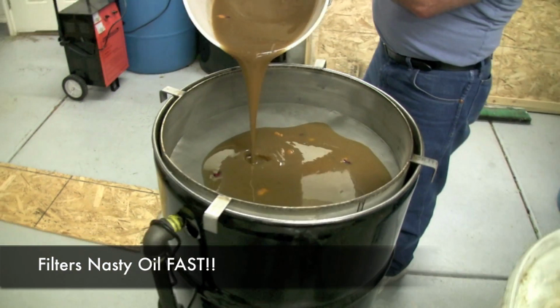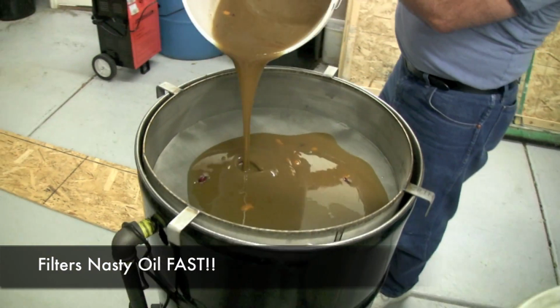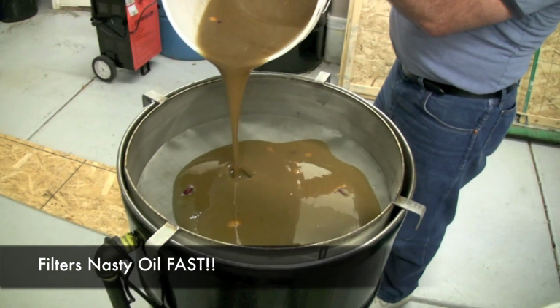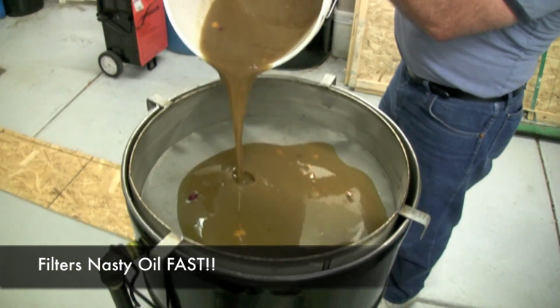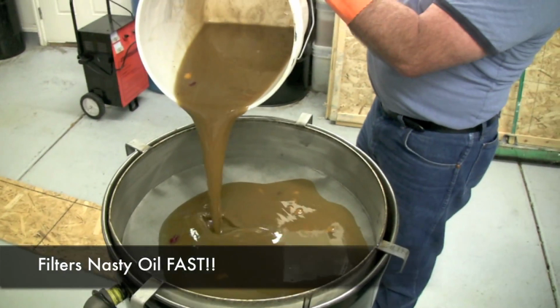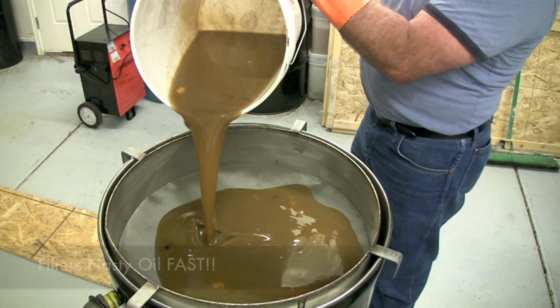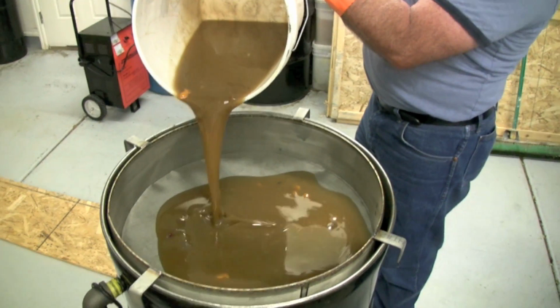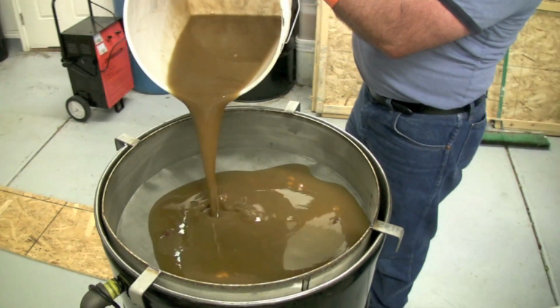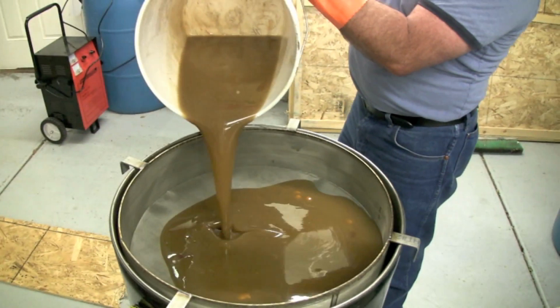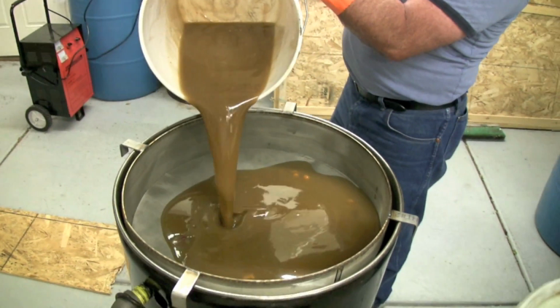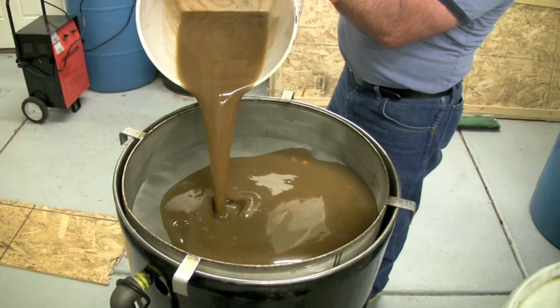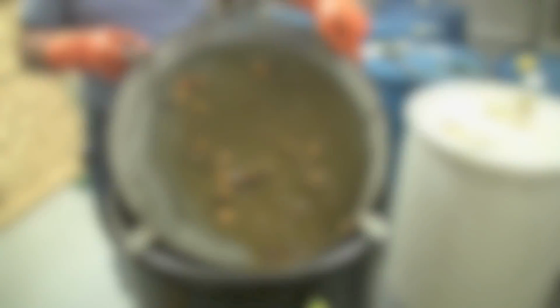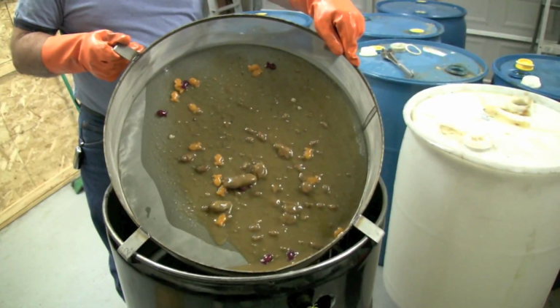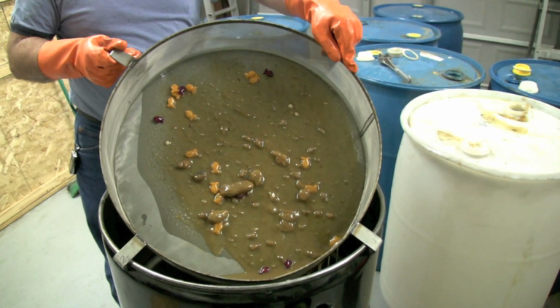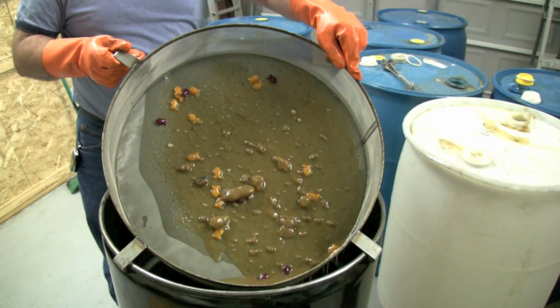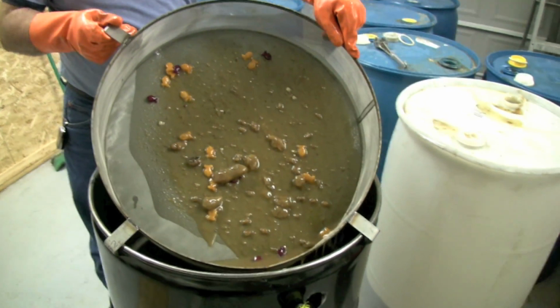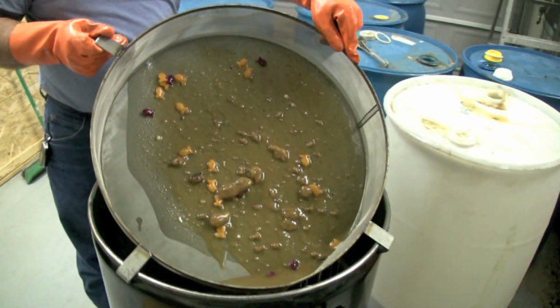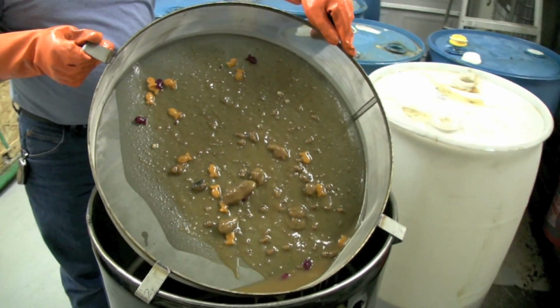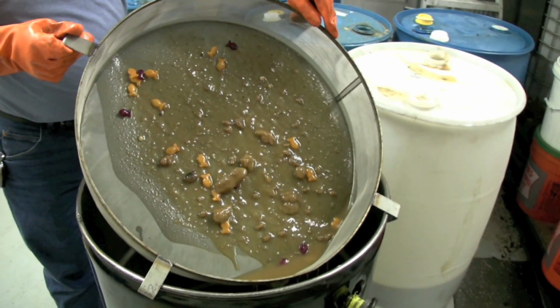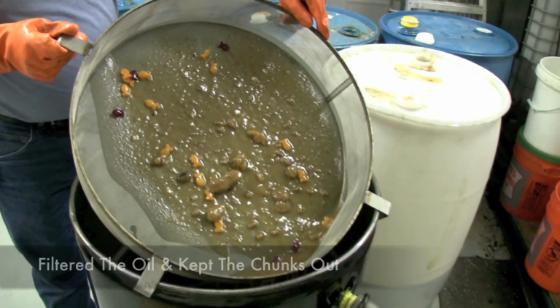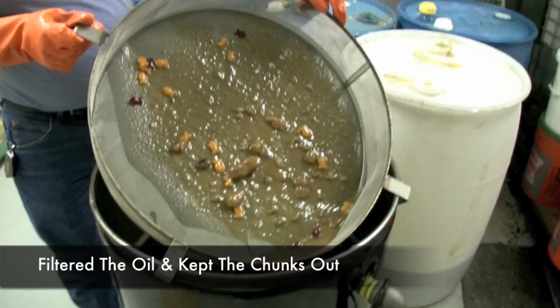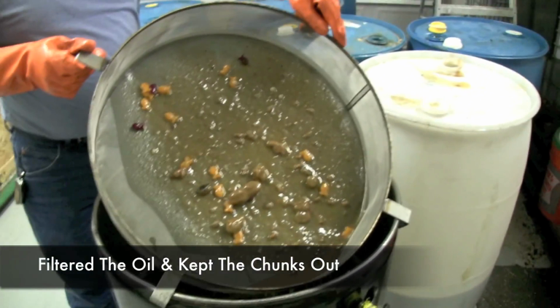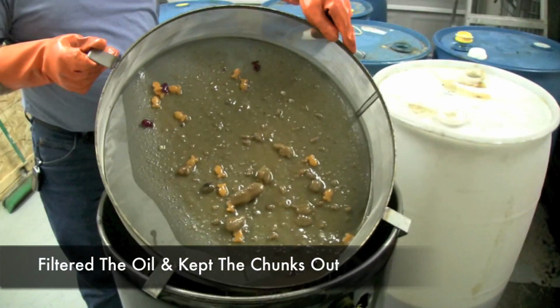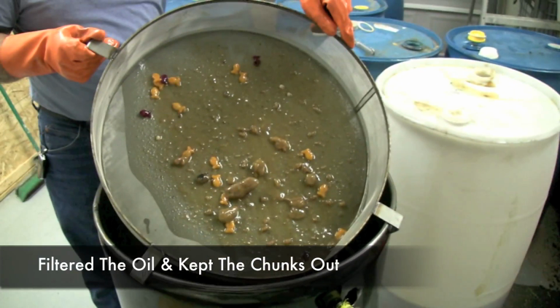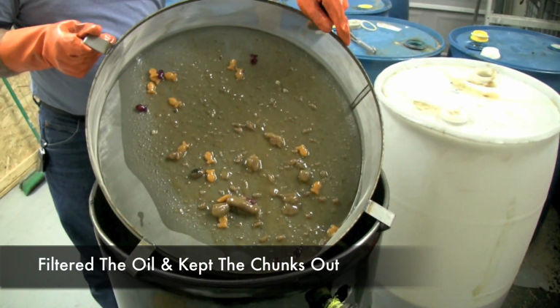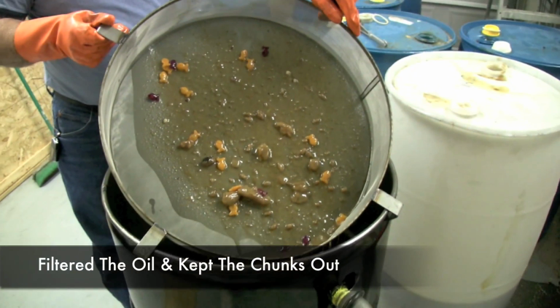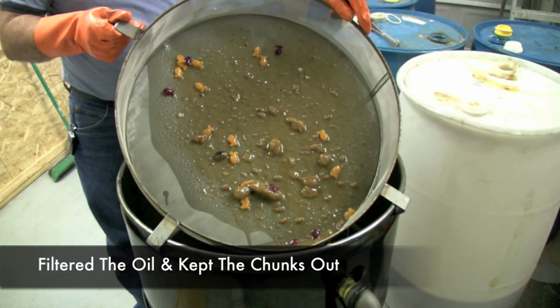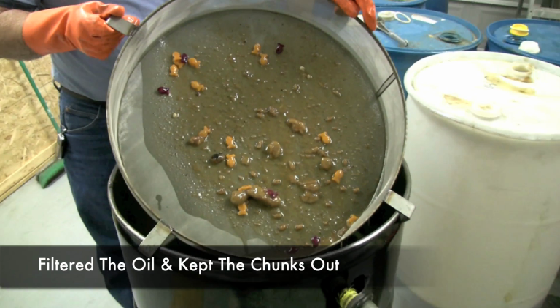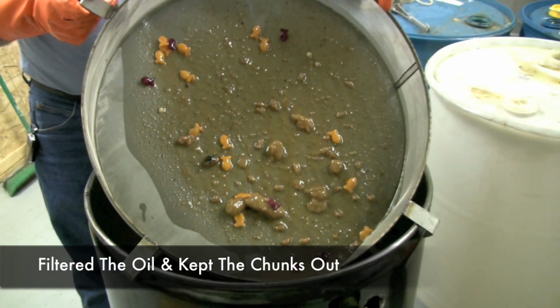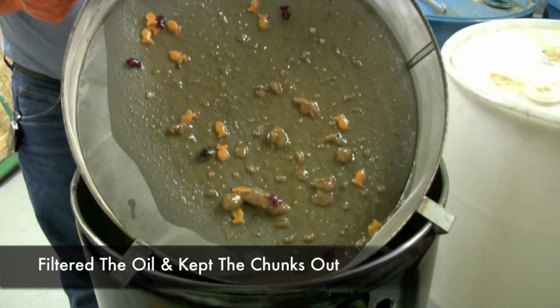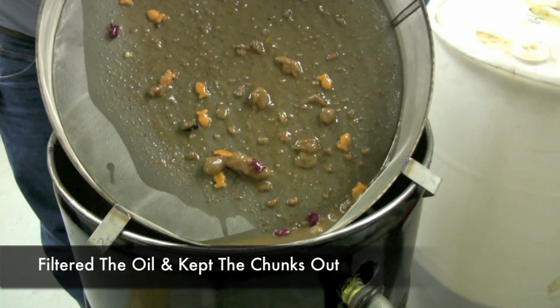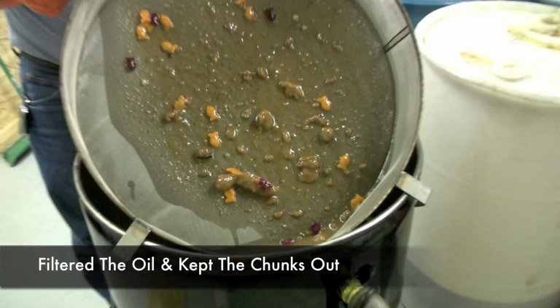Crackers and all — it is just flying through. You can see it does a really good job of filtering. These had some animal crackers in the oil, but this does an excellent job.